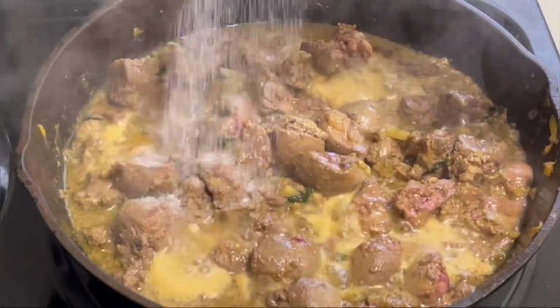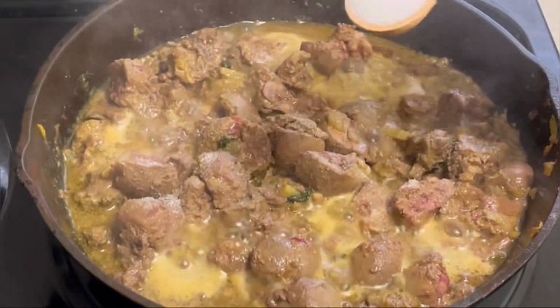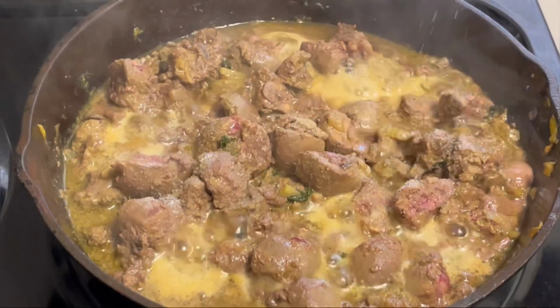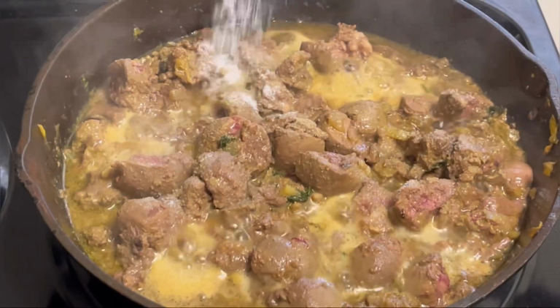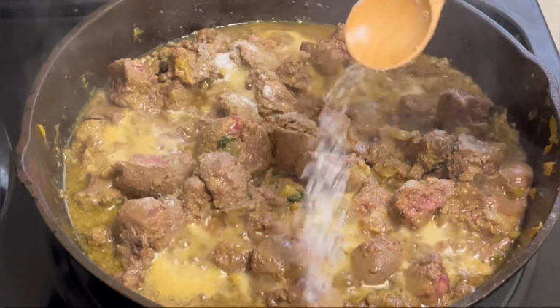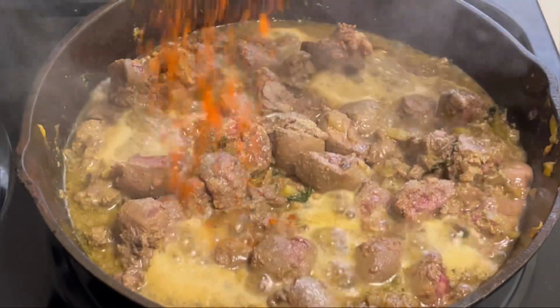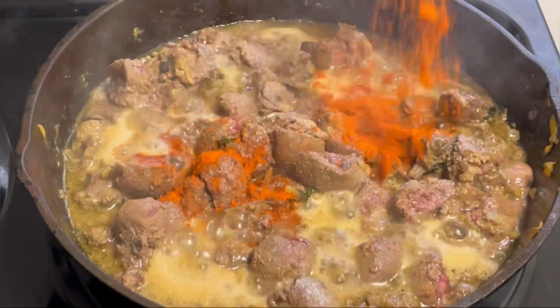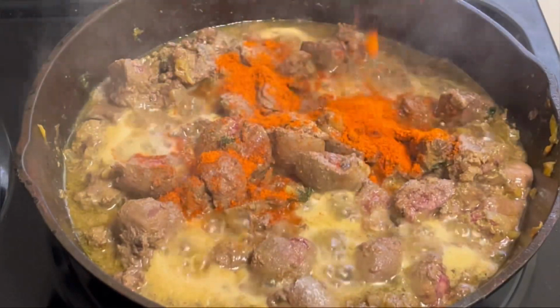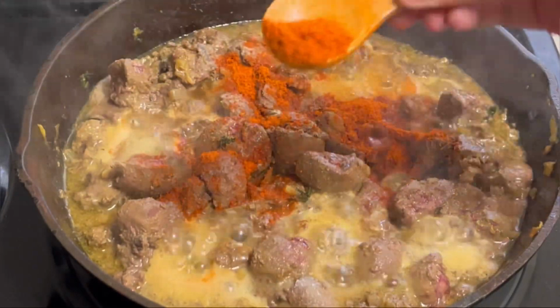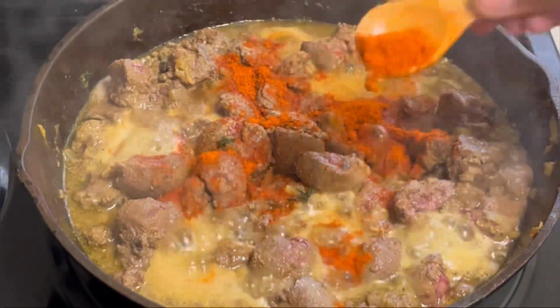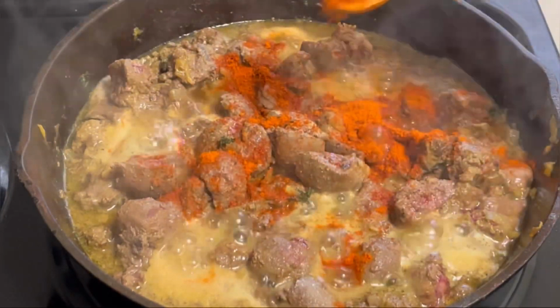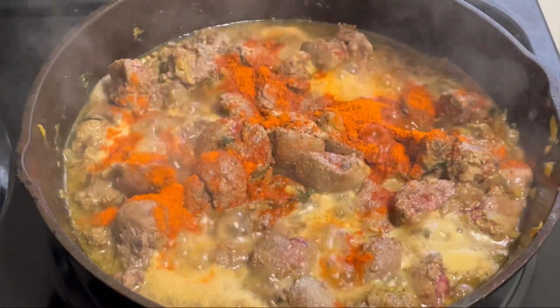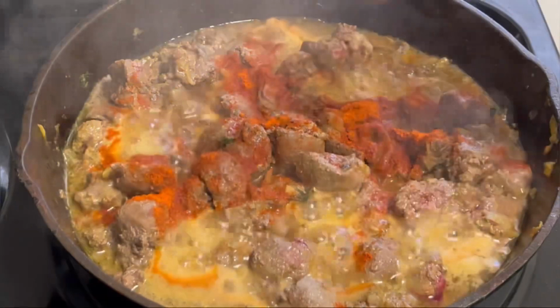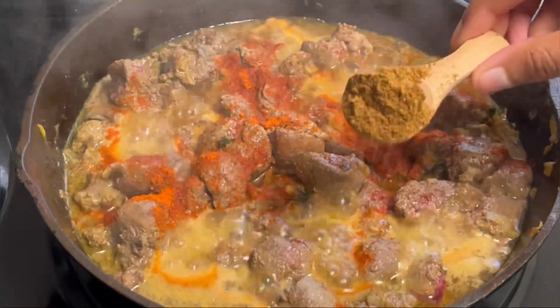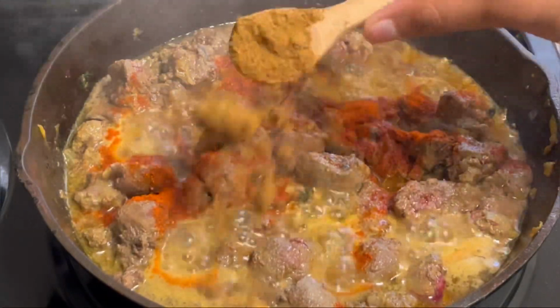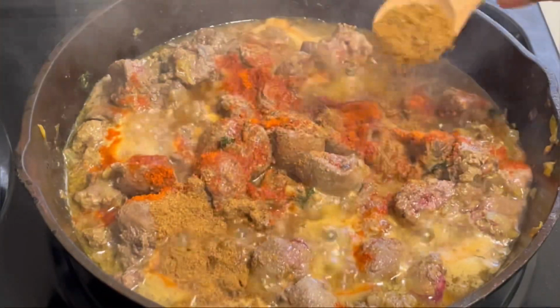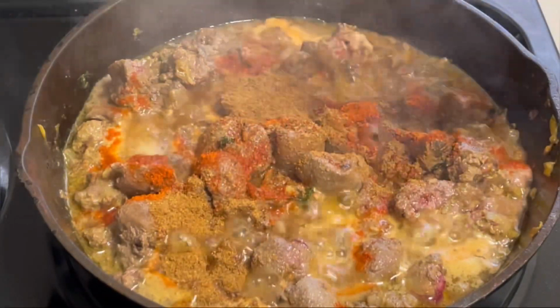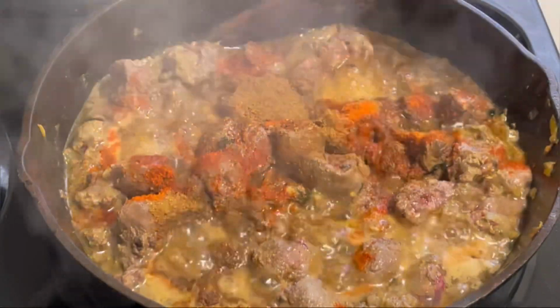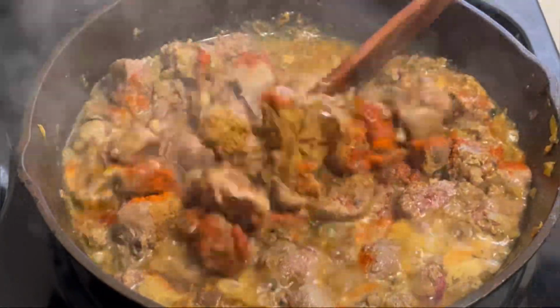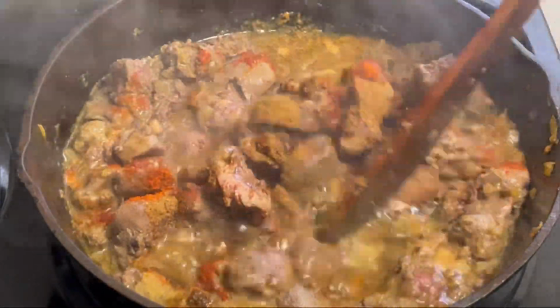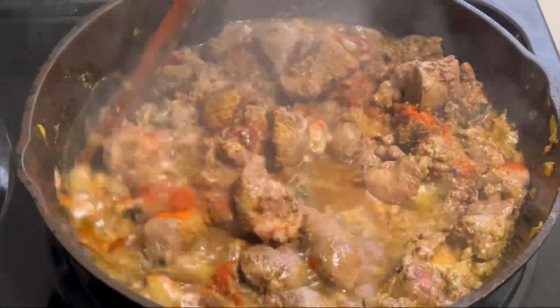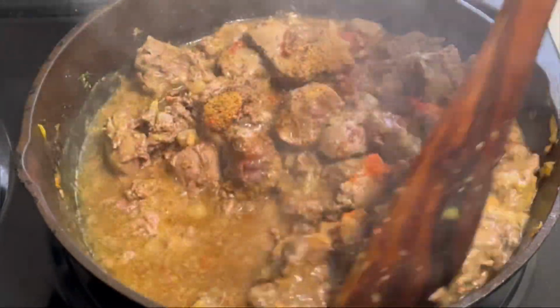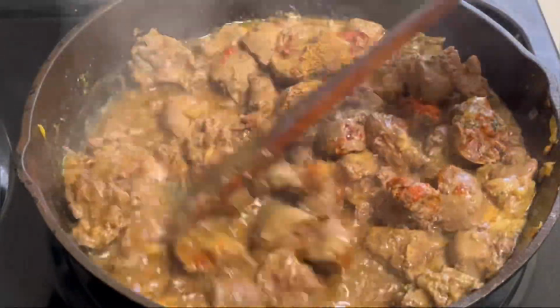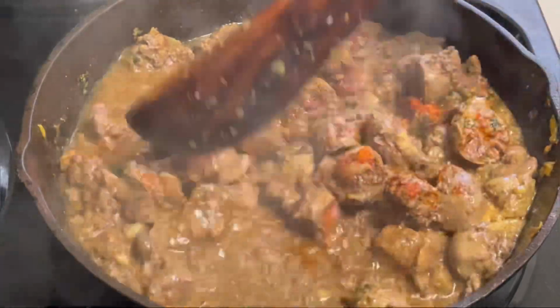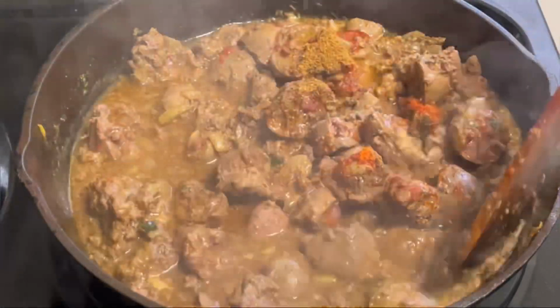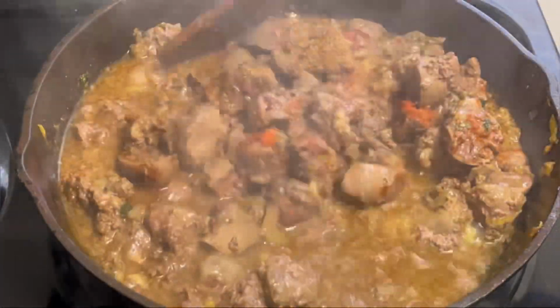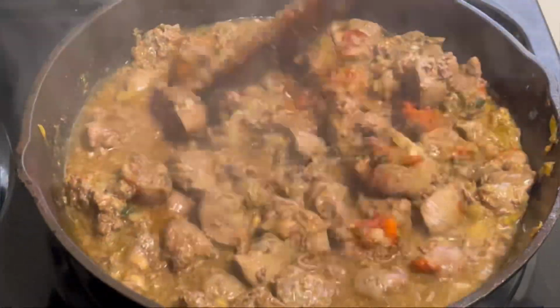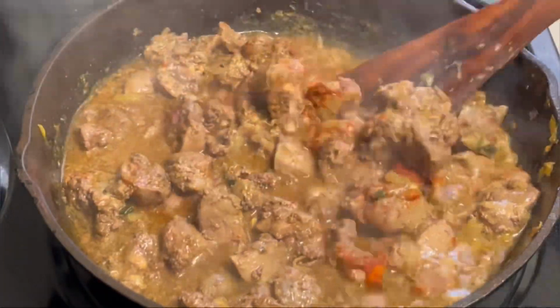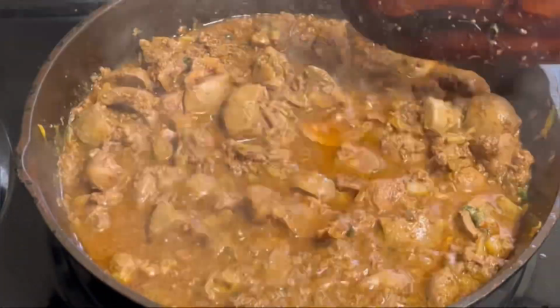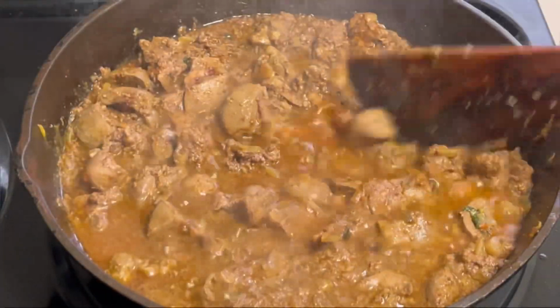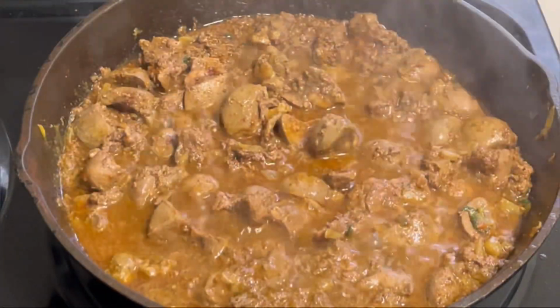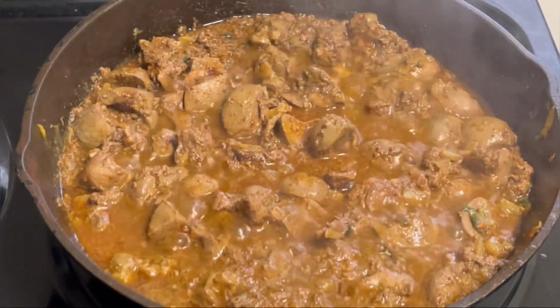Now add one teaspoon of salt, one and a half teaspoons of red chili powder, and one teaspoon of garam masala. Mix all the spices well and let it cook until the water gets depleted.